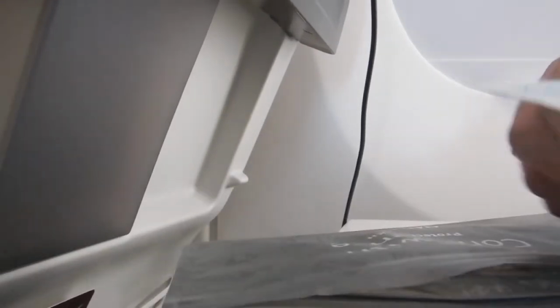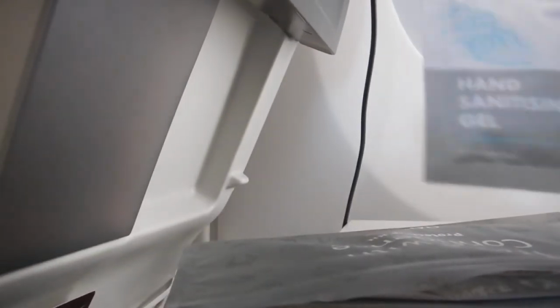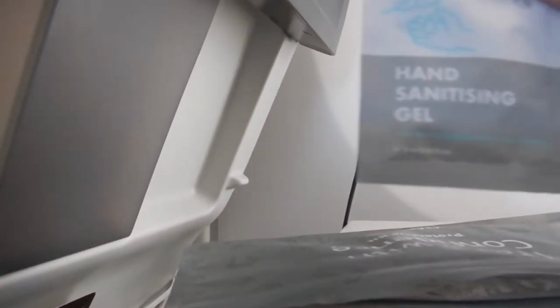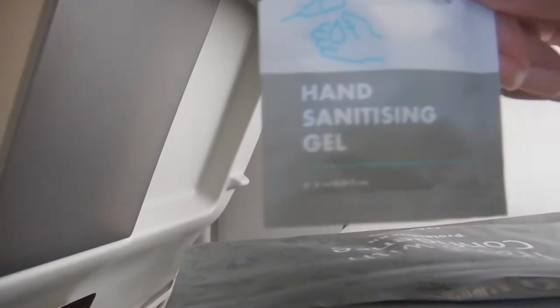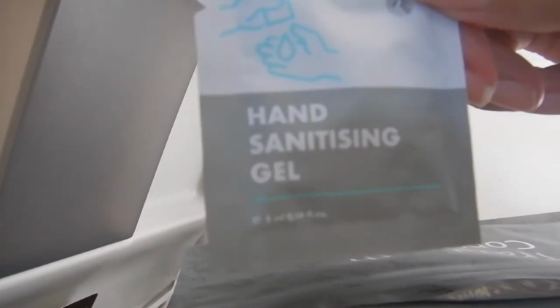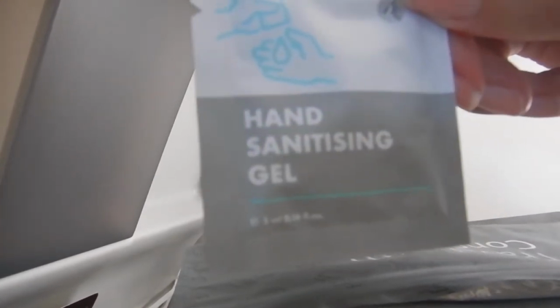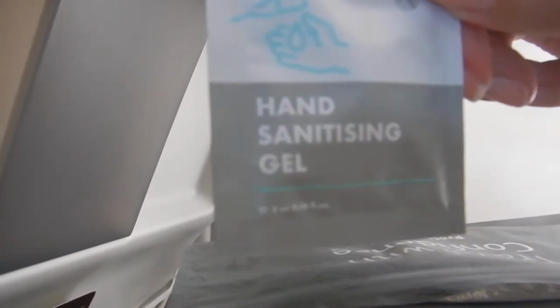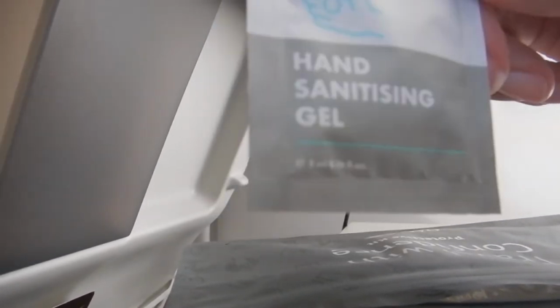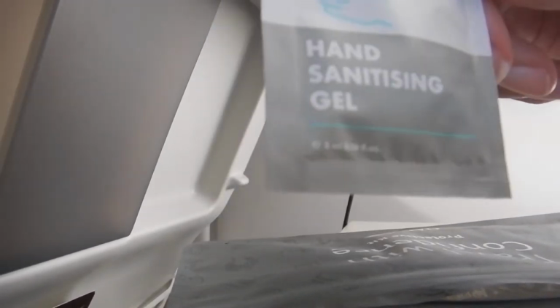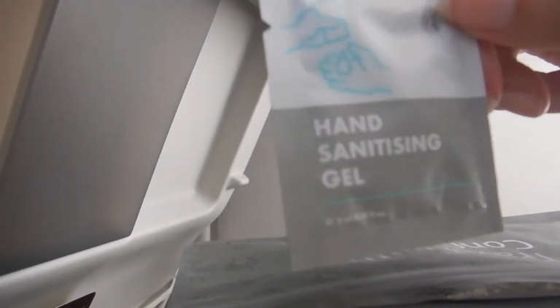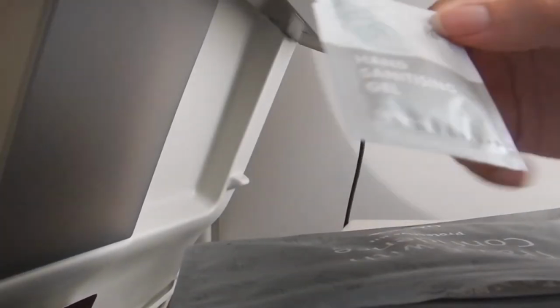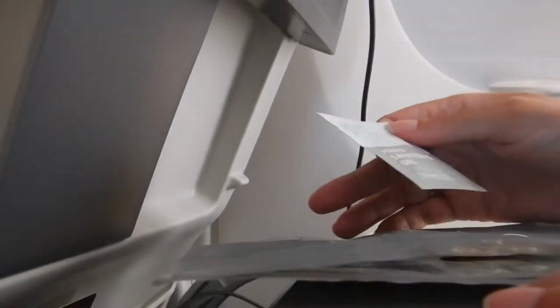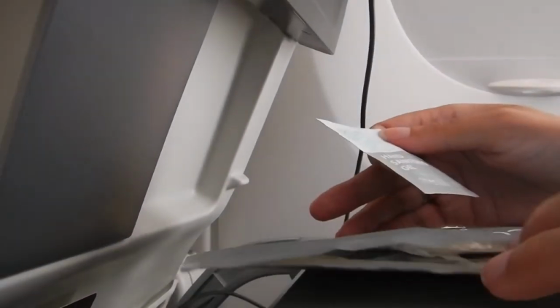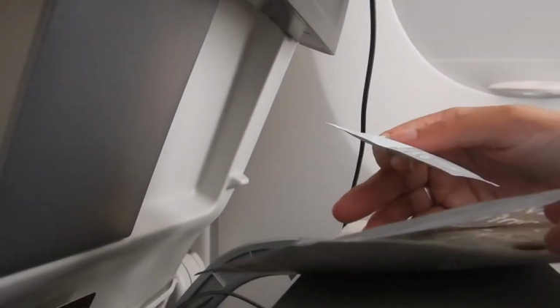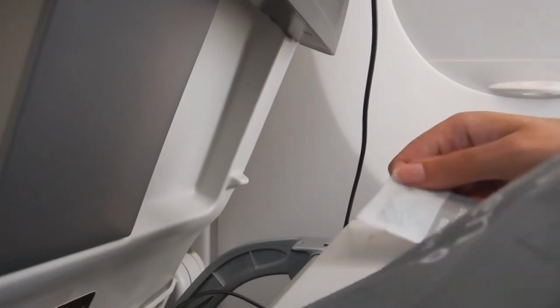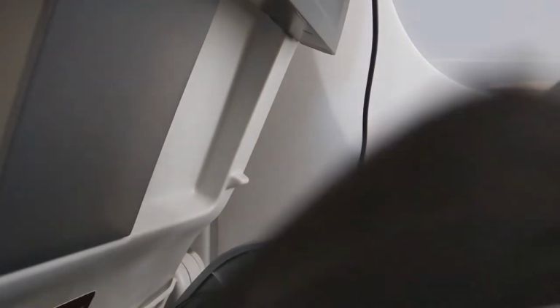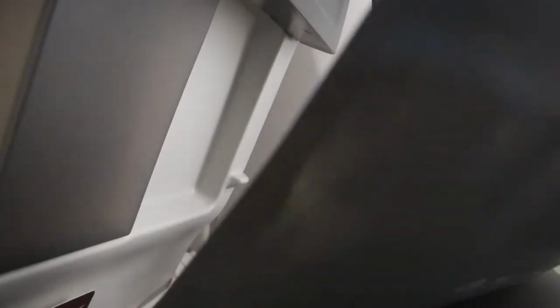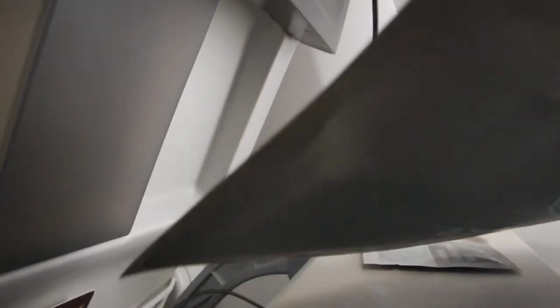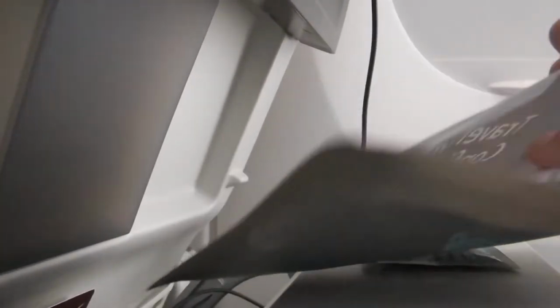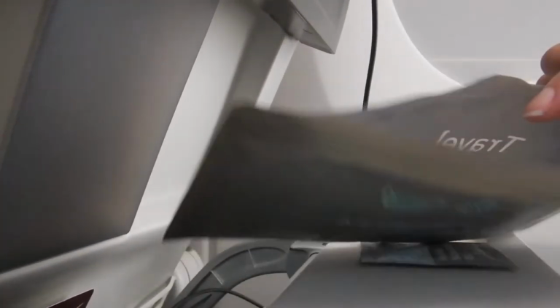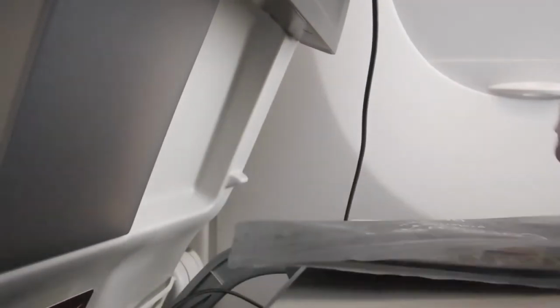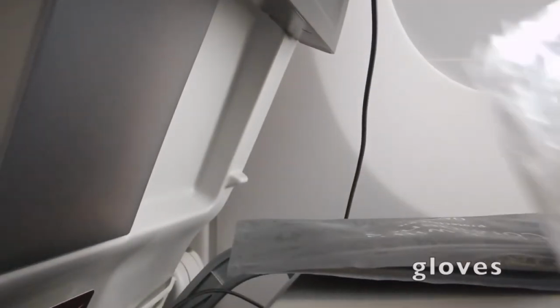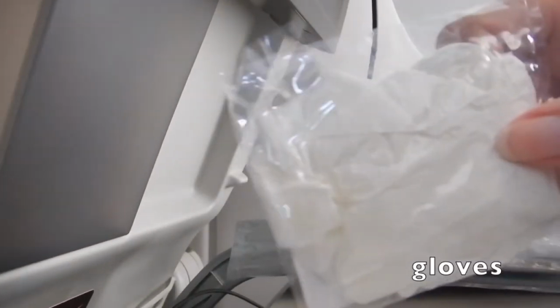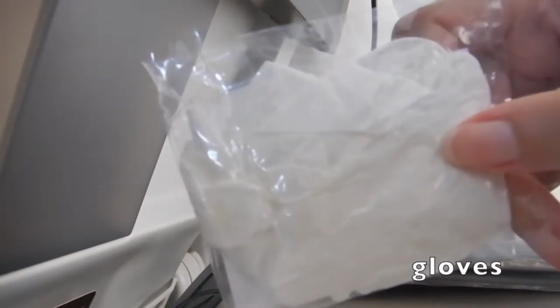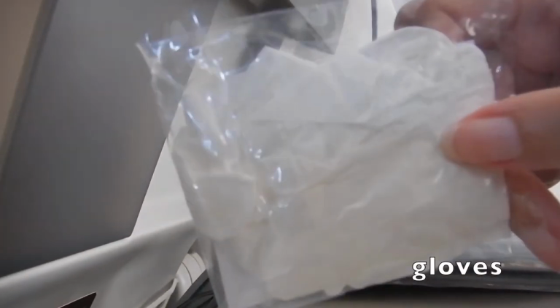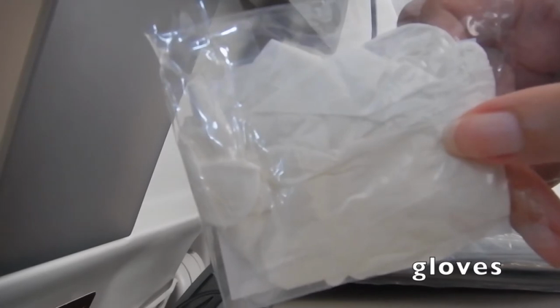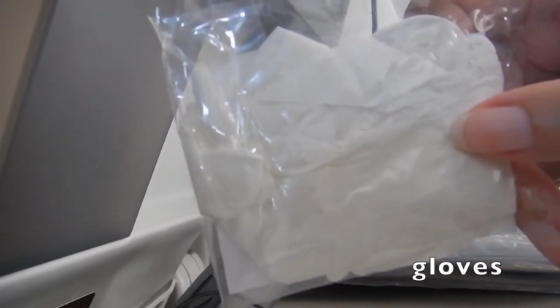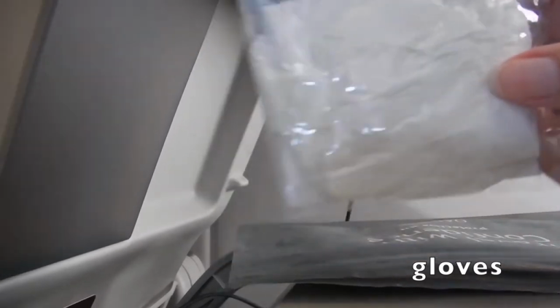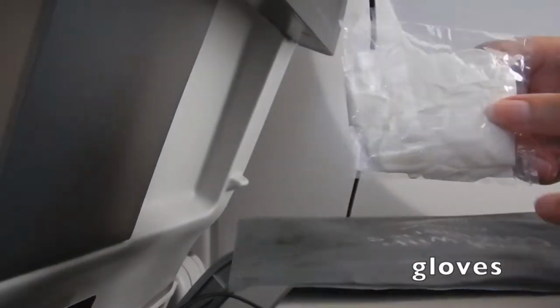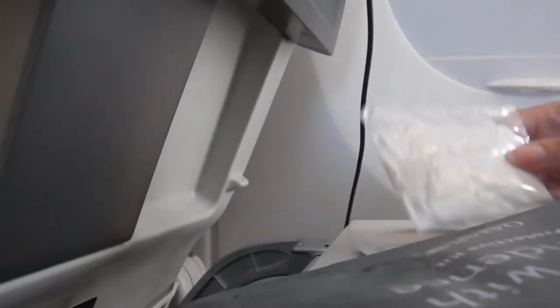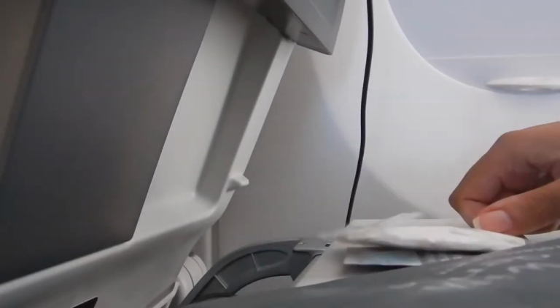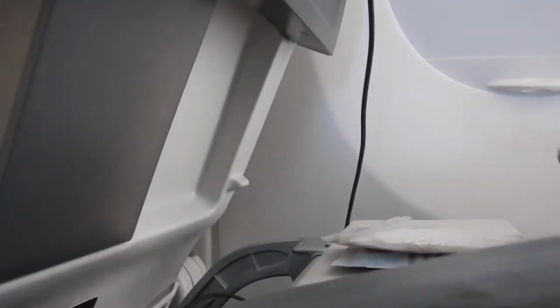Whilst this kit is good during the outbreak, definitely bring your own stuff as well. For such a long-haul flight of 16 hours, one serving of each is not enough. The end of this video shows what I additionally pack.